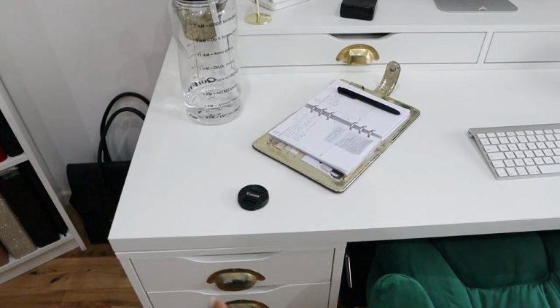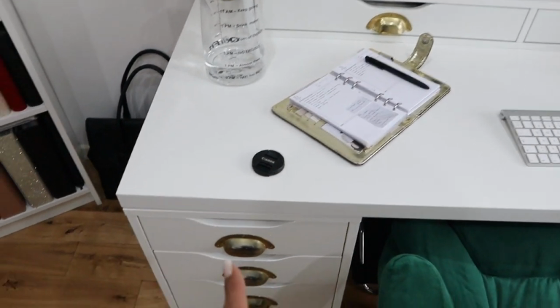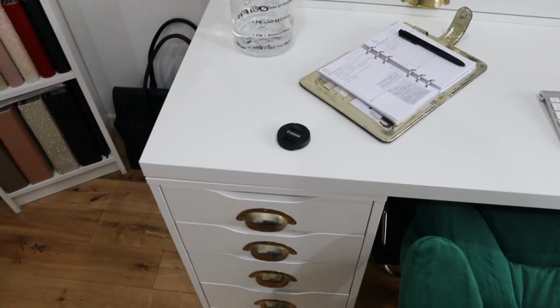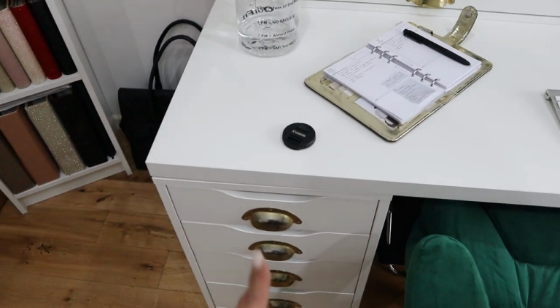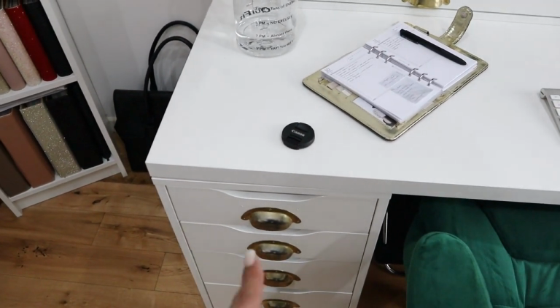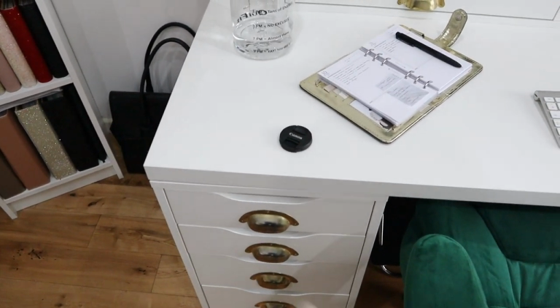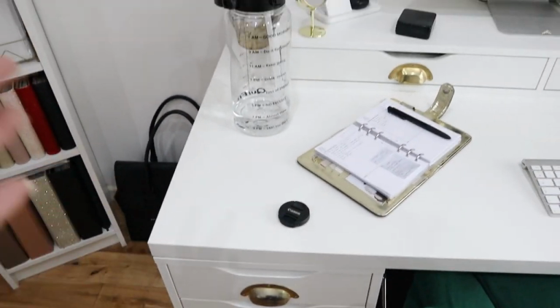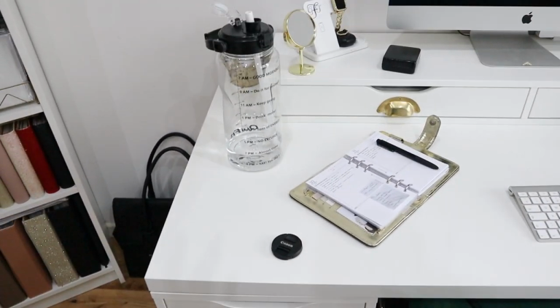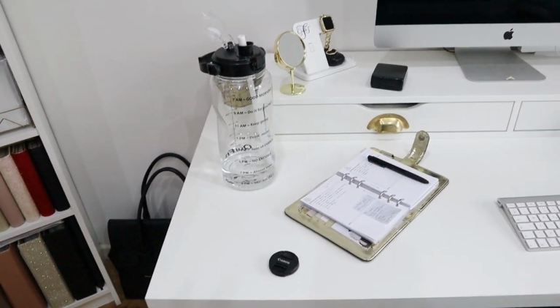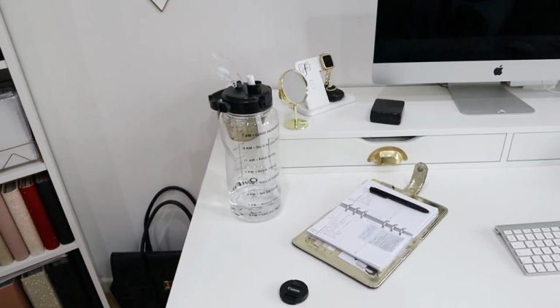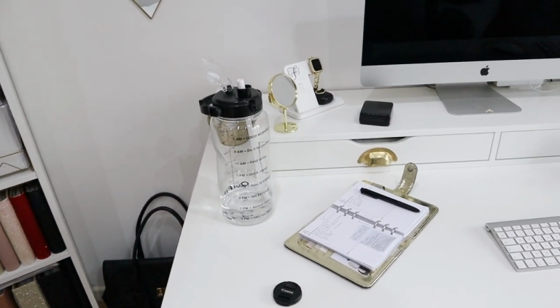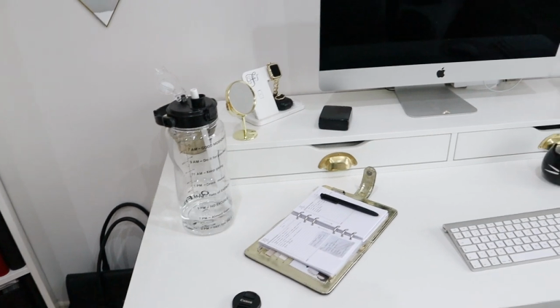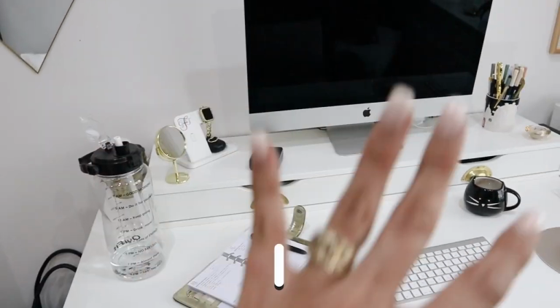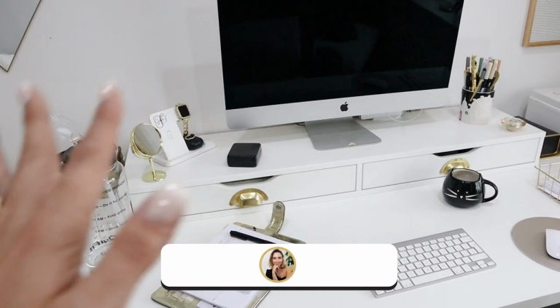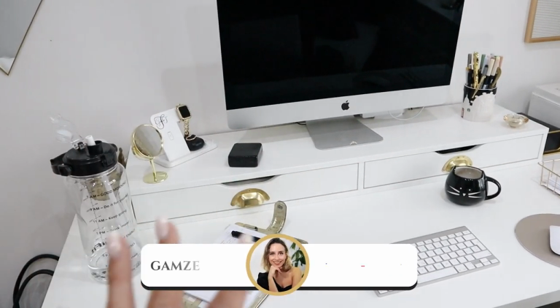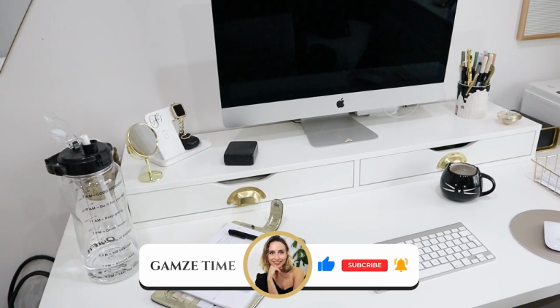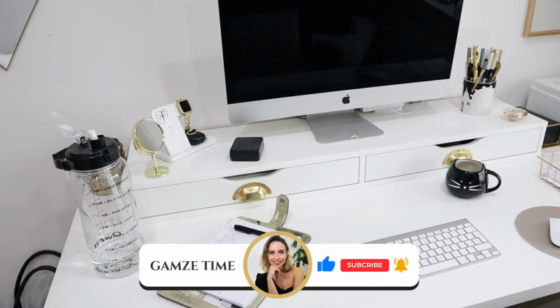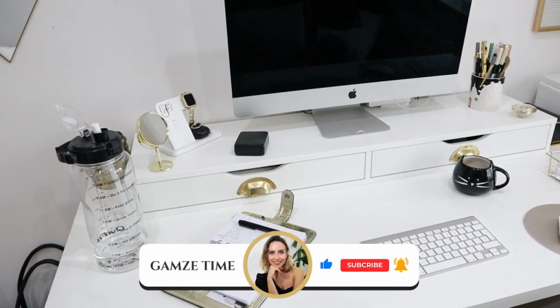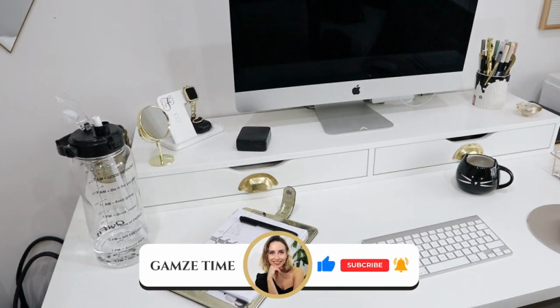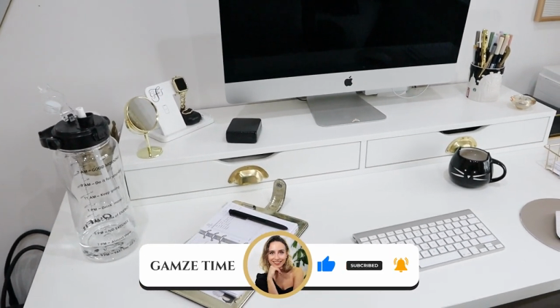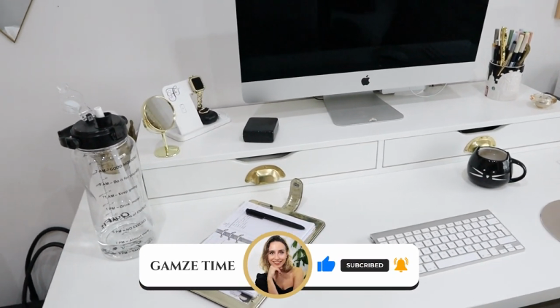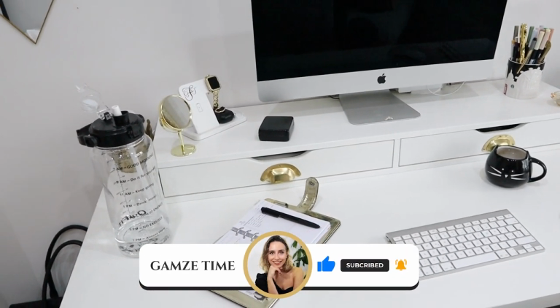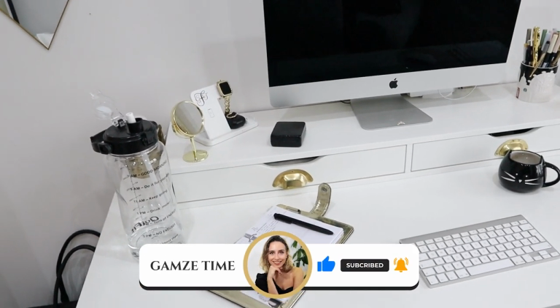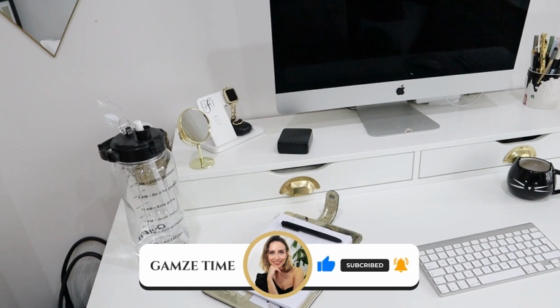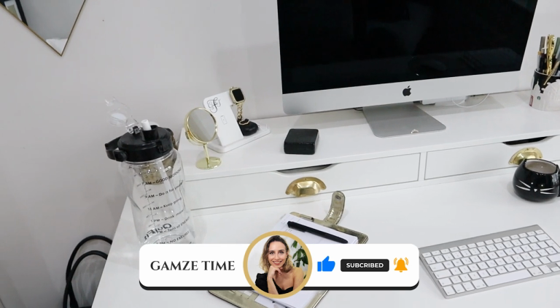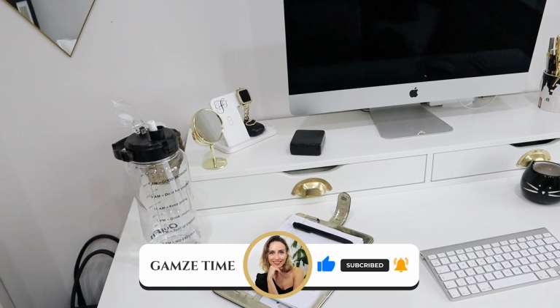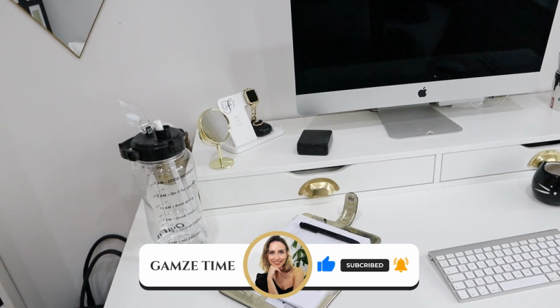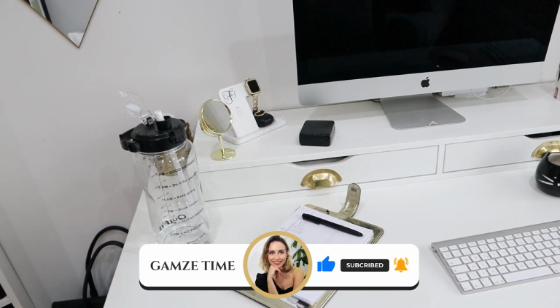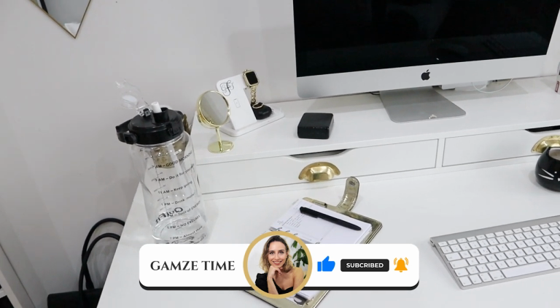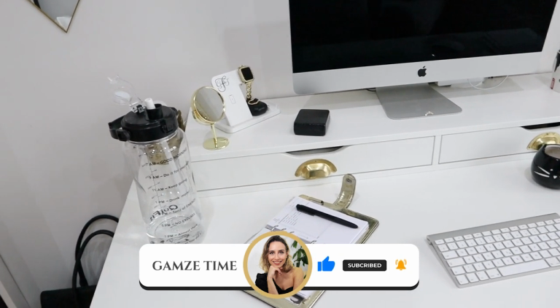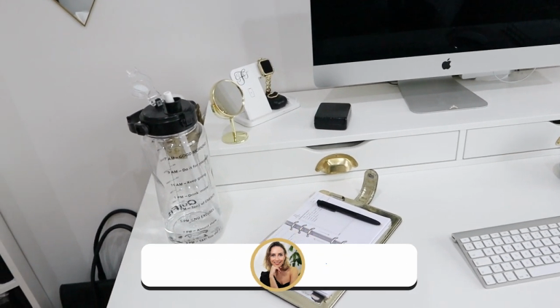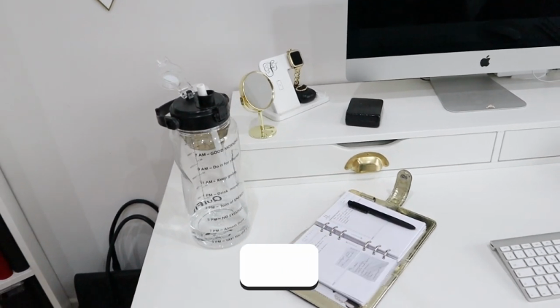We have the Alex drawers here. I'm not going to go into the details of what's in these drawers, but if you want I can make another video about my work desk tour — let me know in the comments. Also, if you see something you like and want to know where I got it from, let me know and I'll send you a link in the comments.